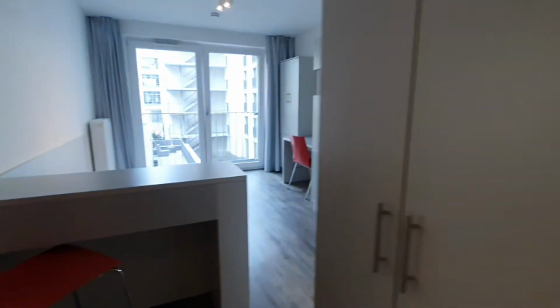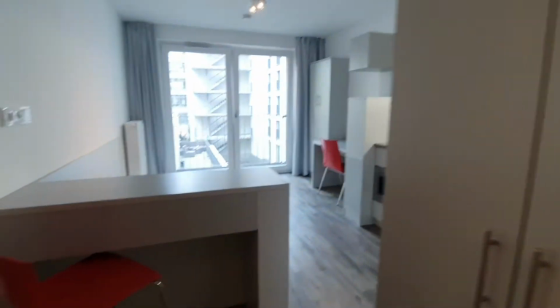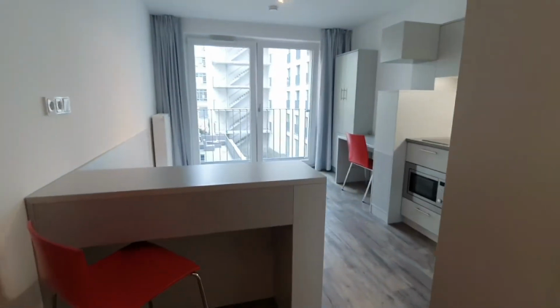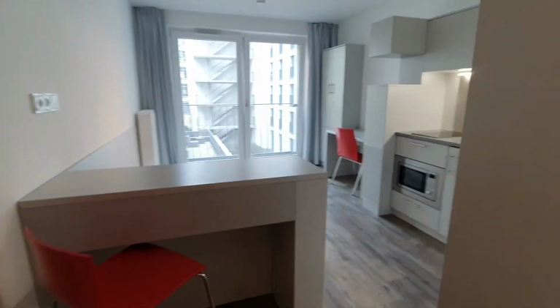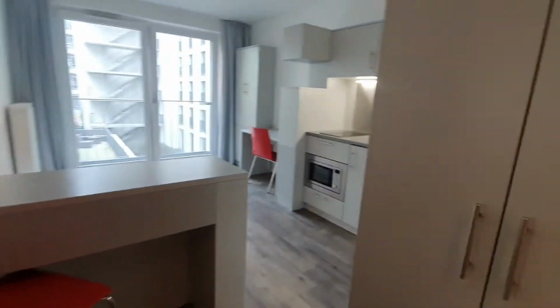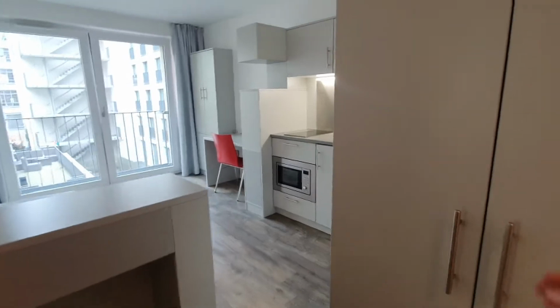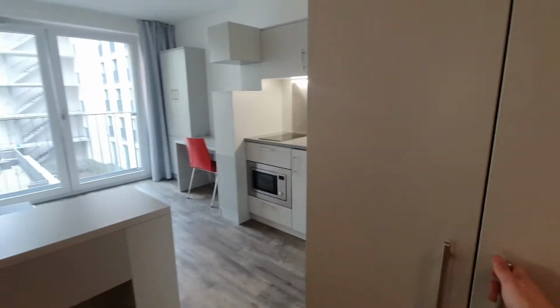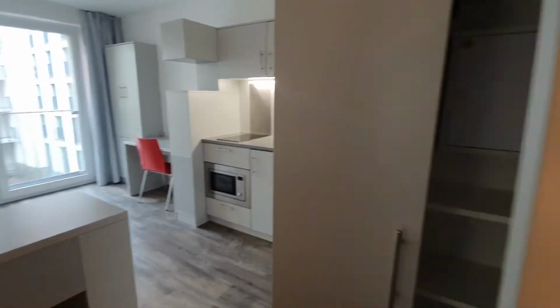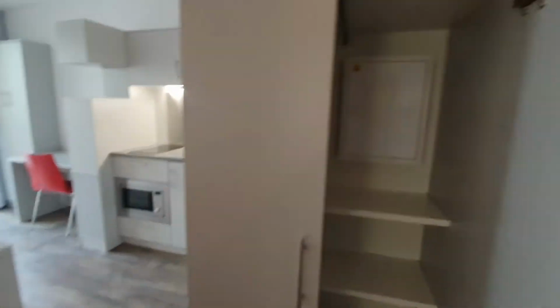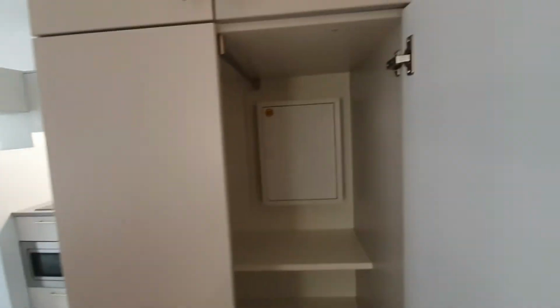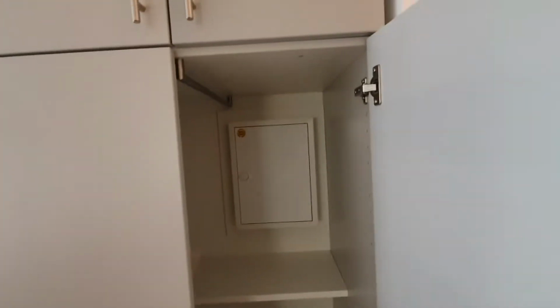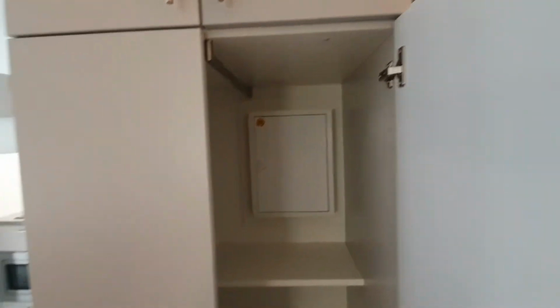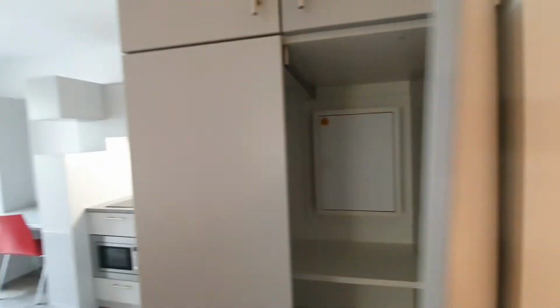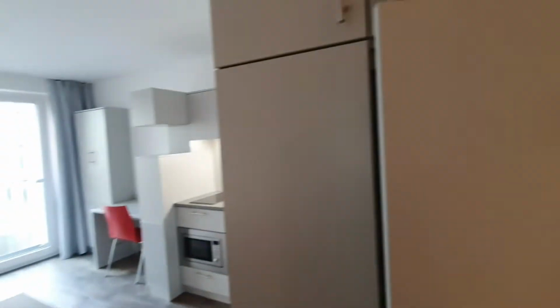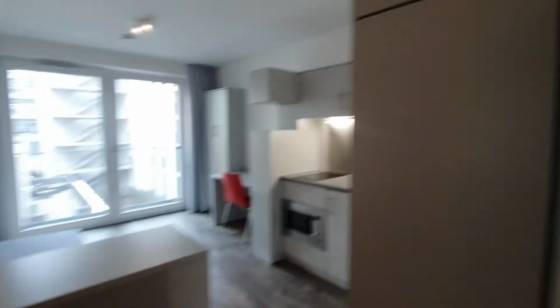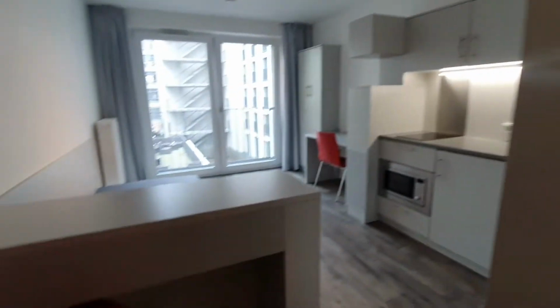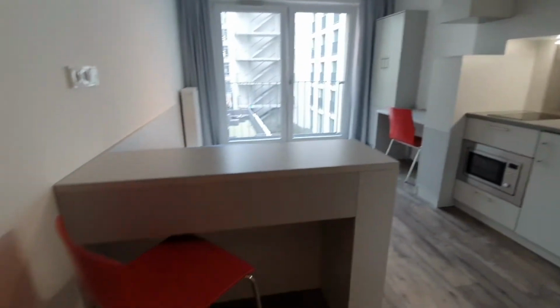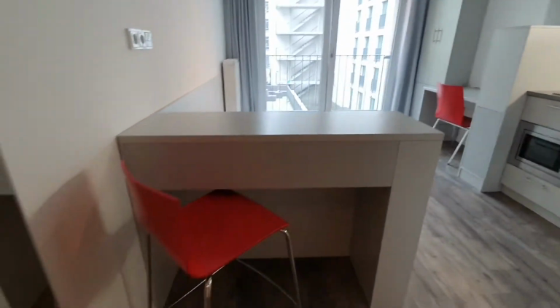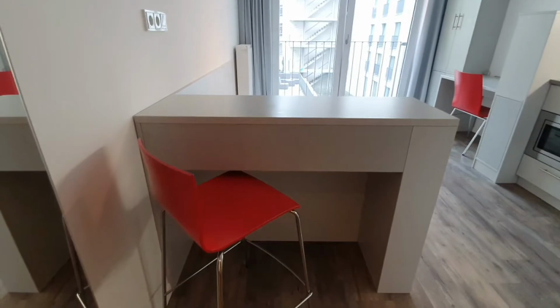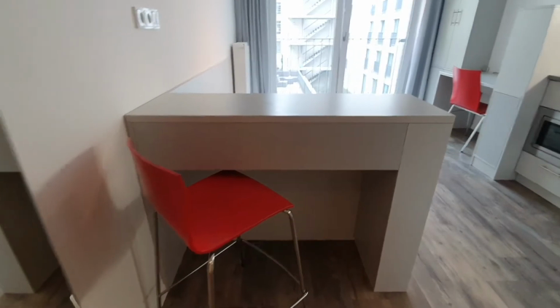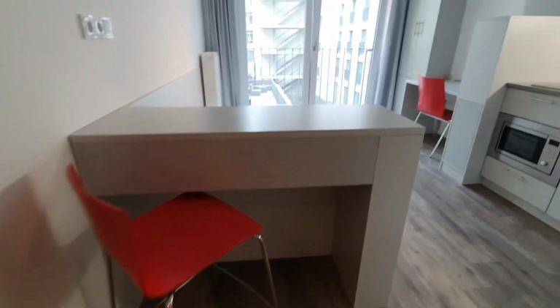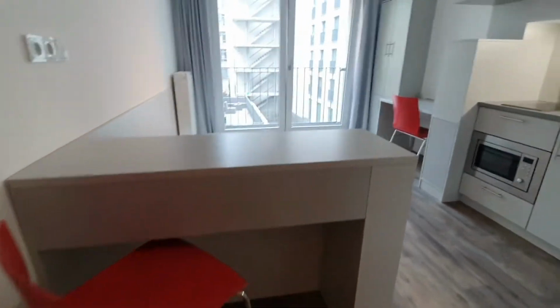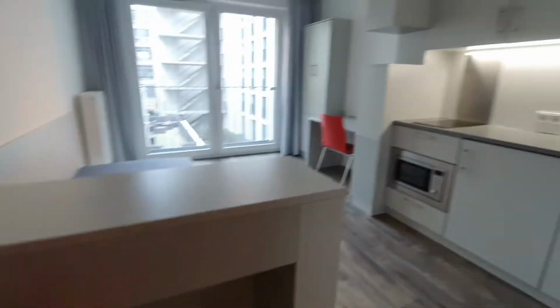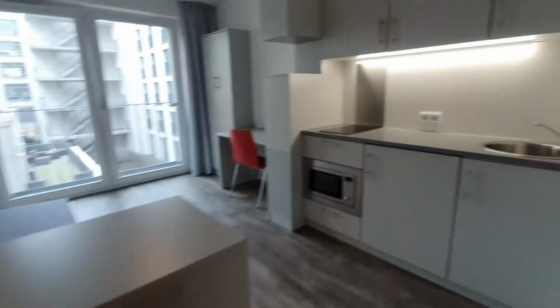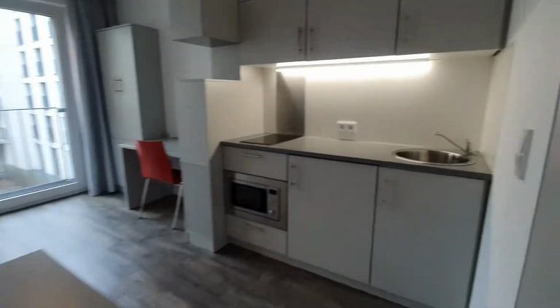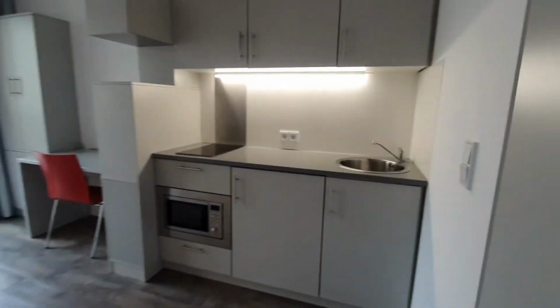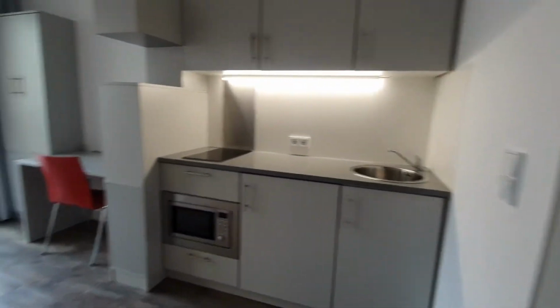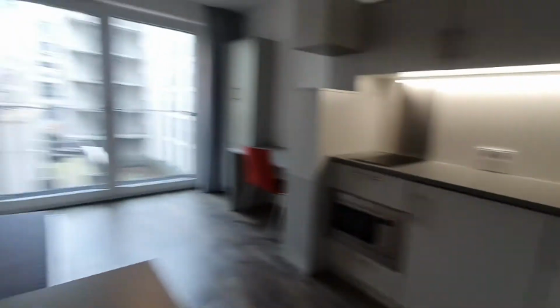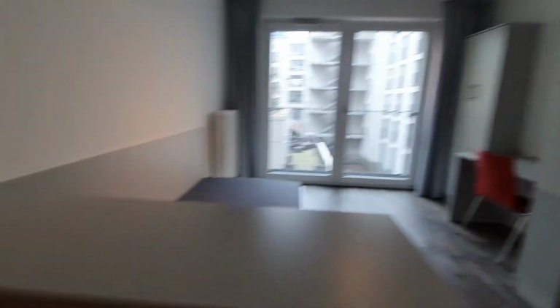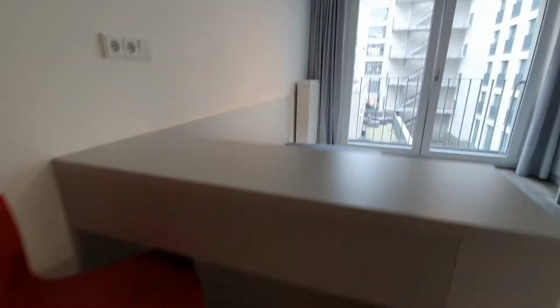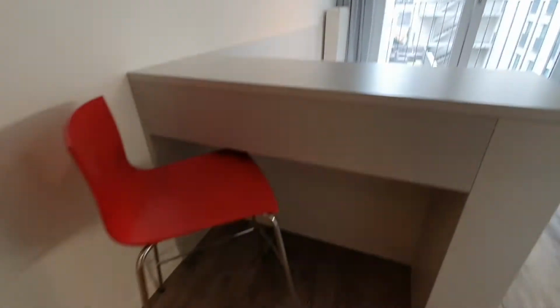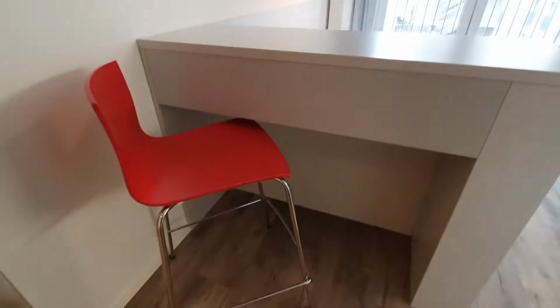Now here is the living area. You will find here a wardrobe. Here you have the table with the chair.